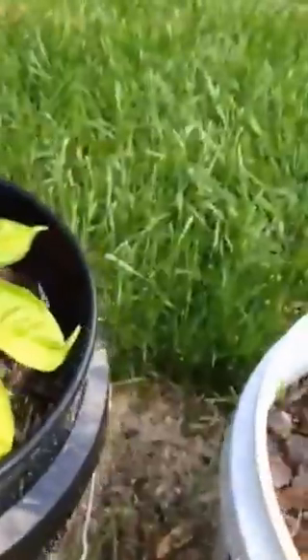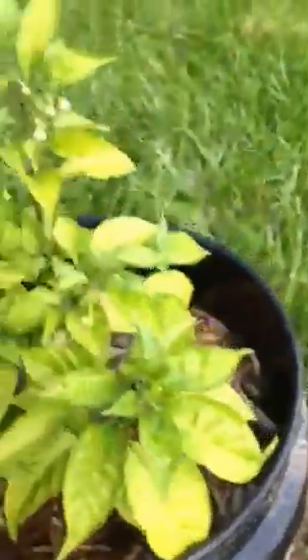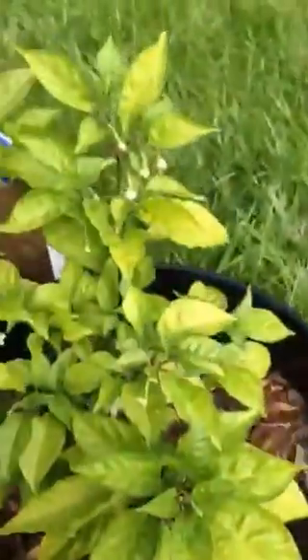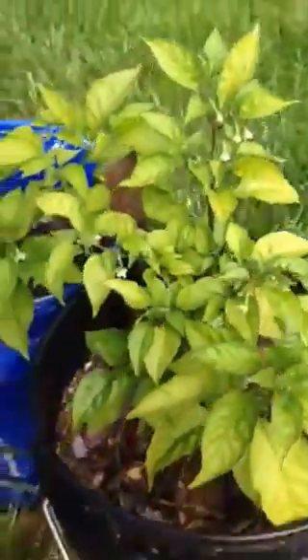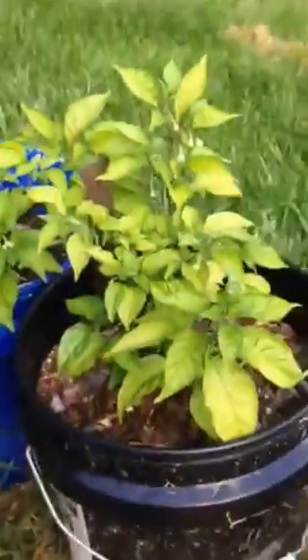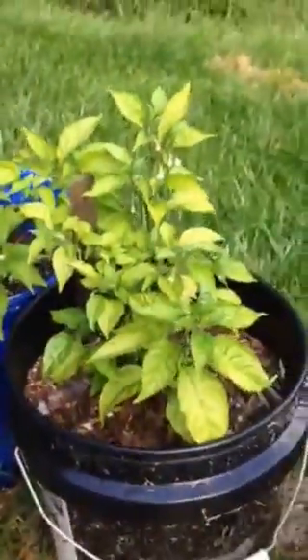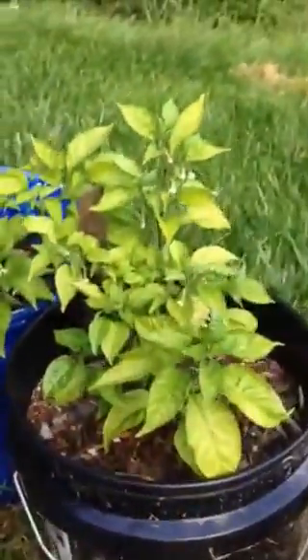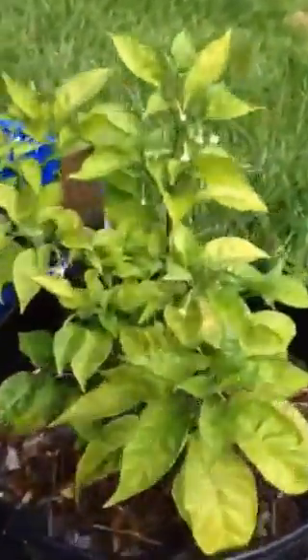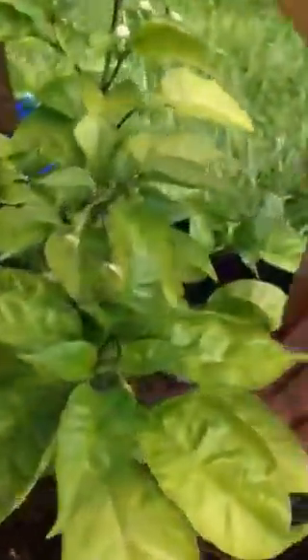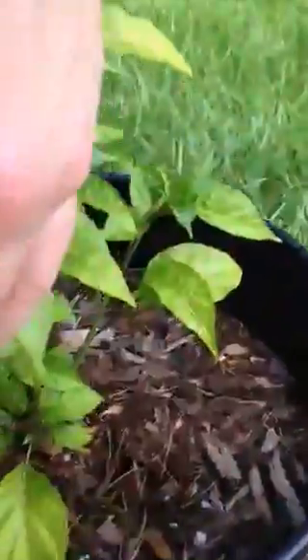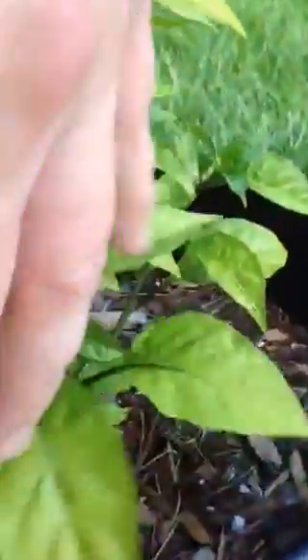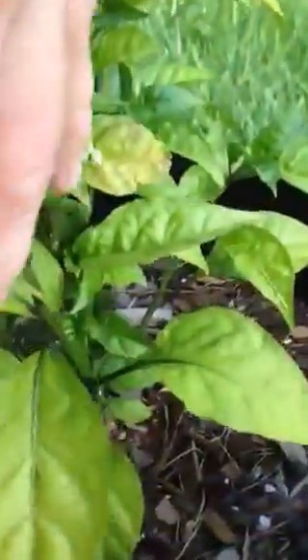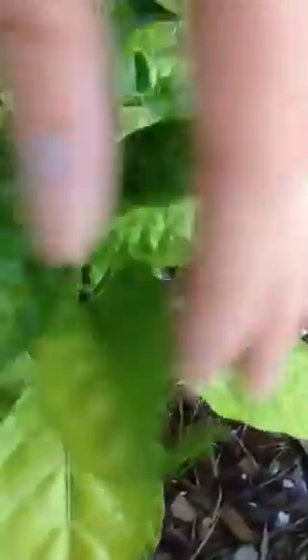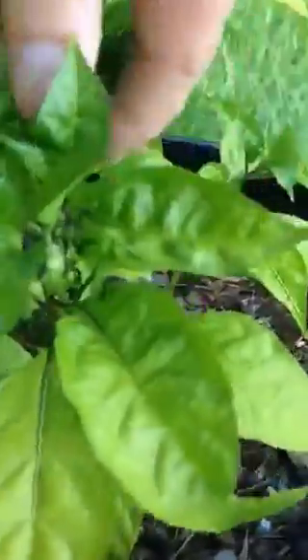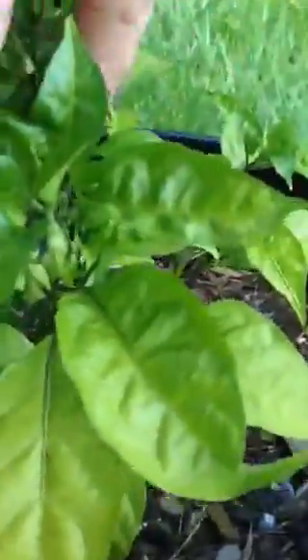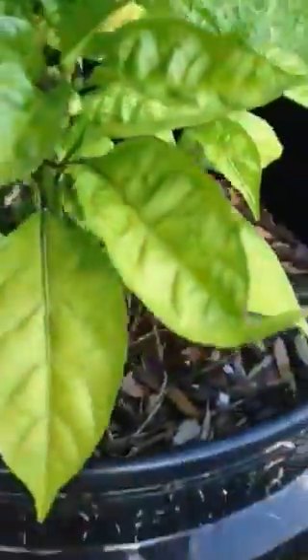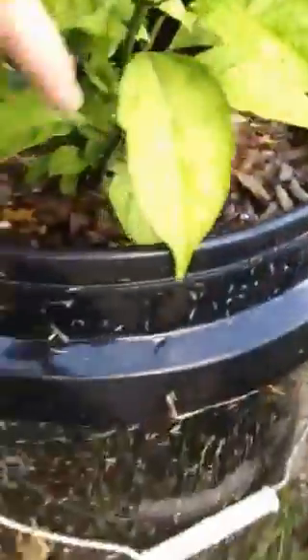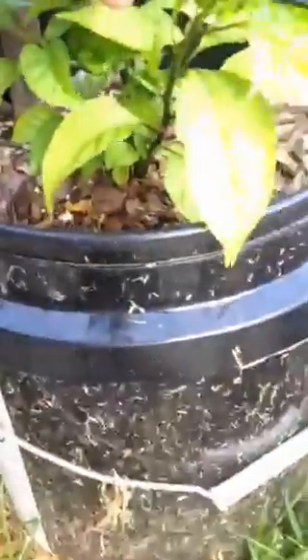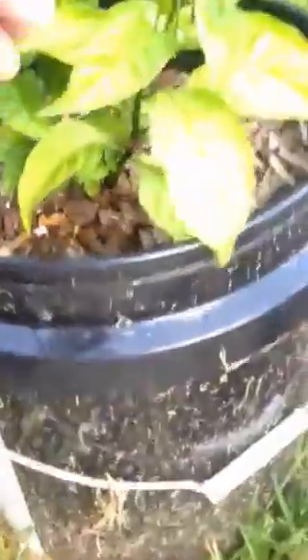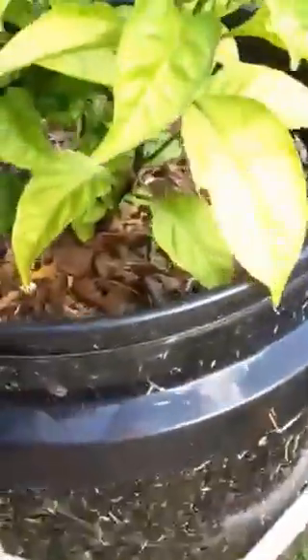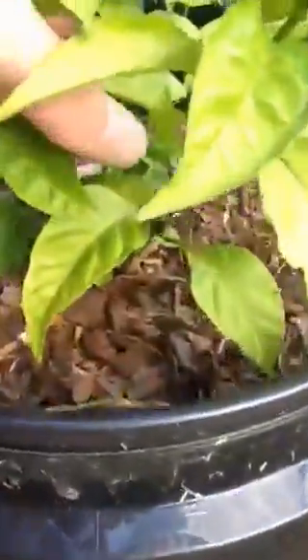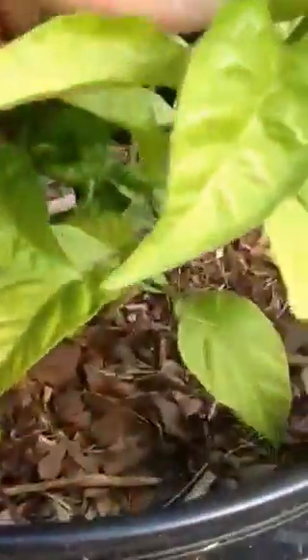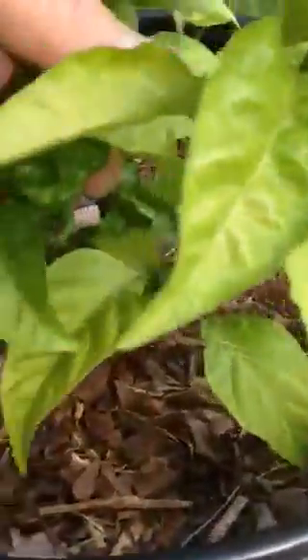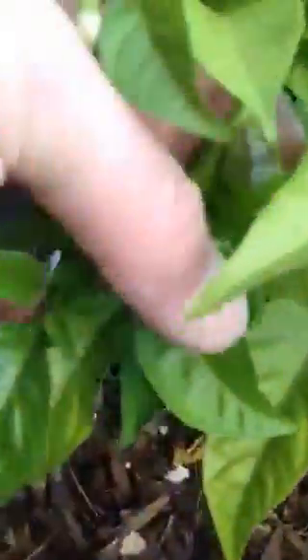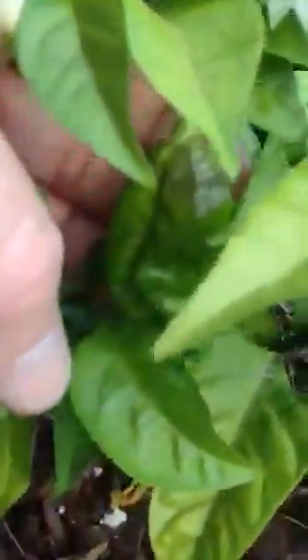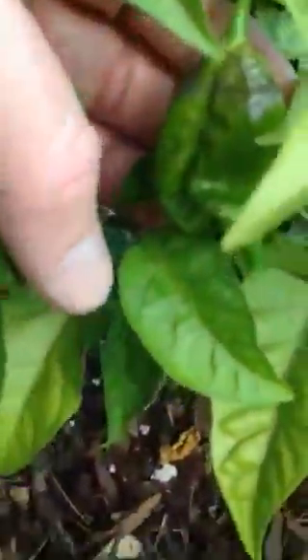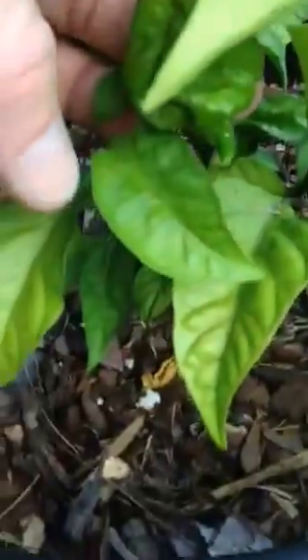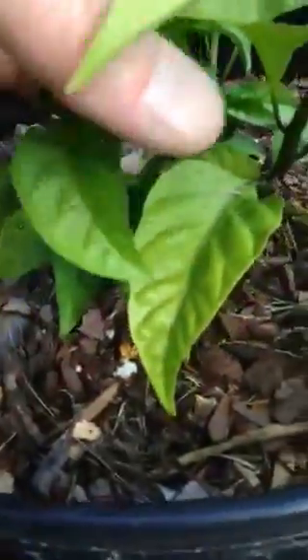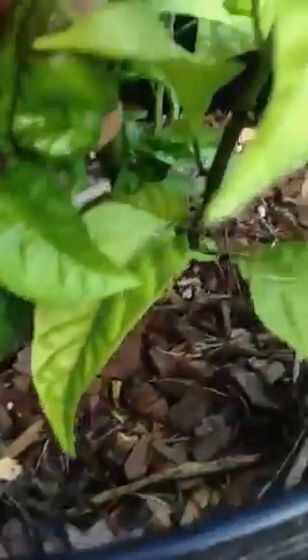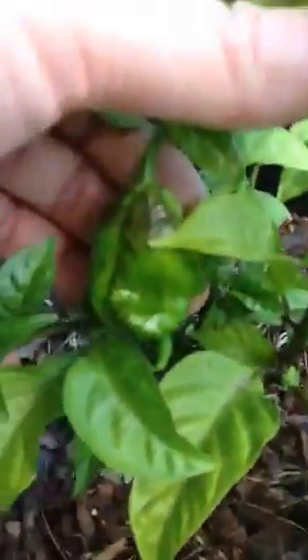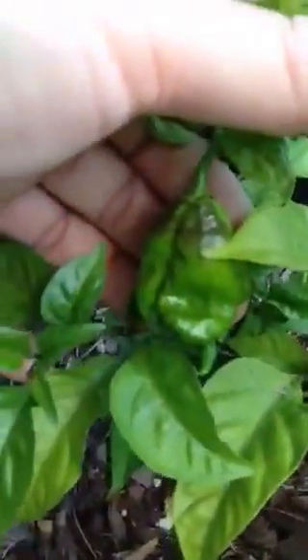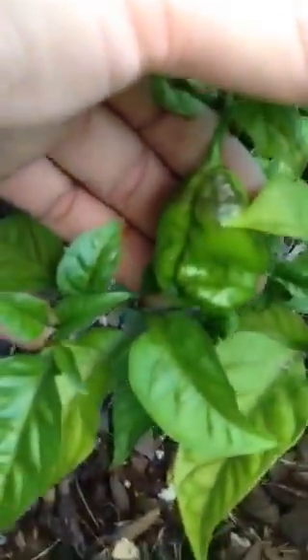This is a 7 Pot Primo, I think, and there was a little pod on it — there he is.